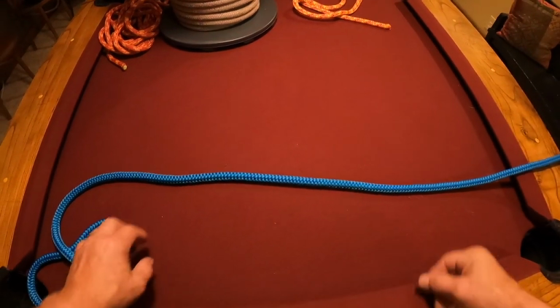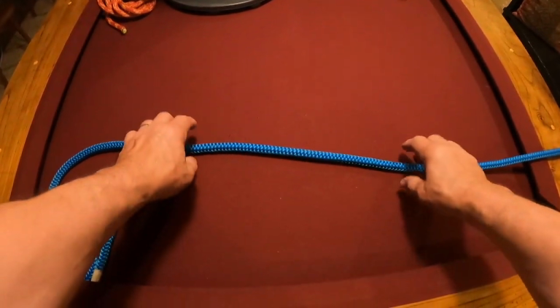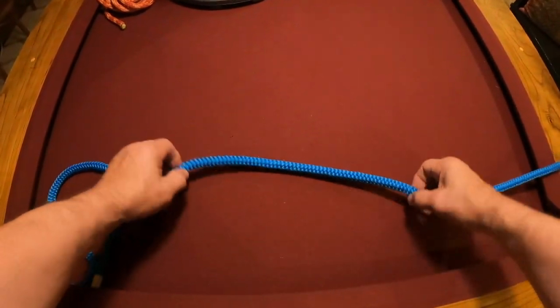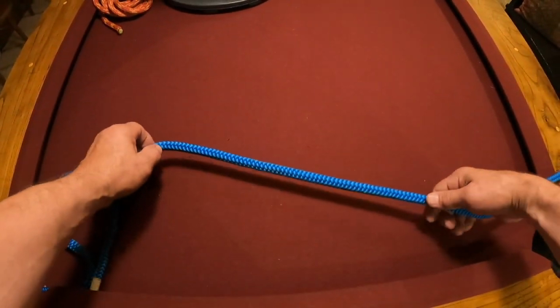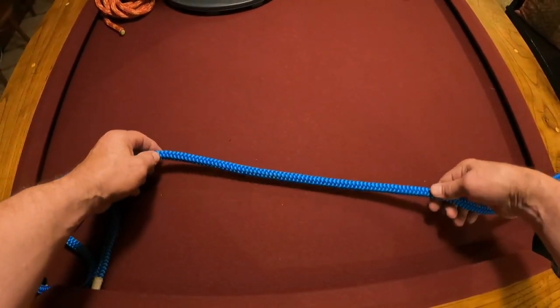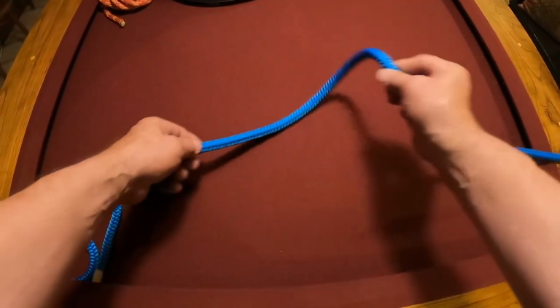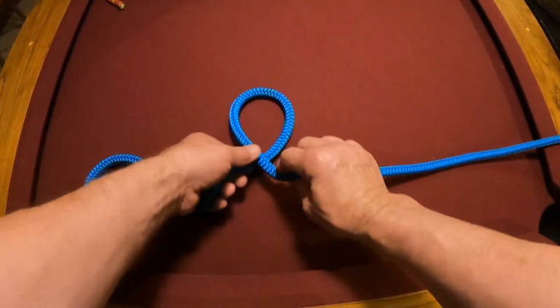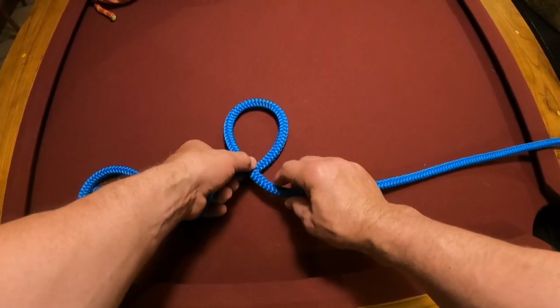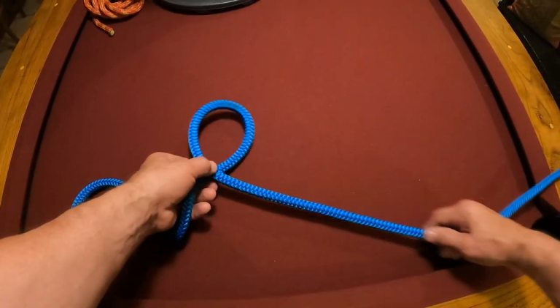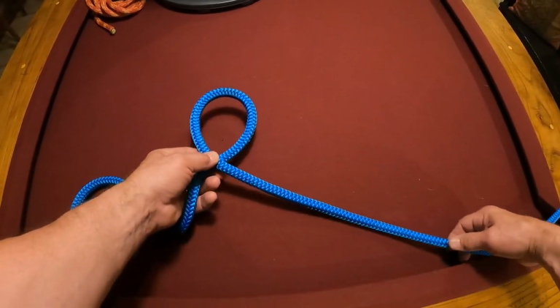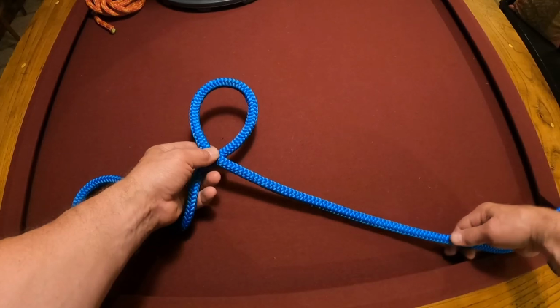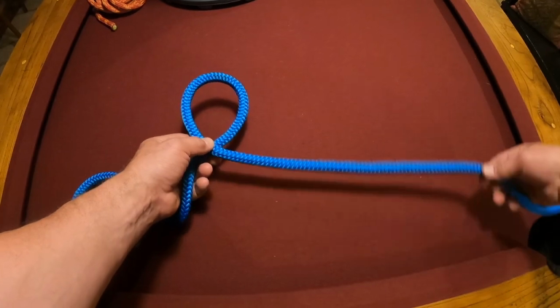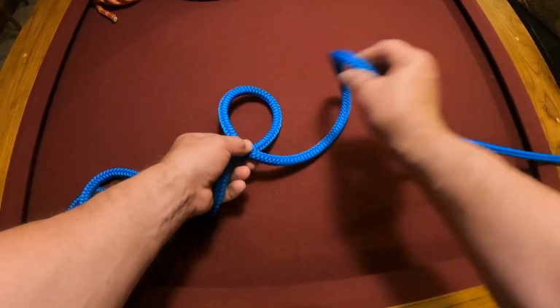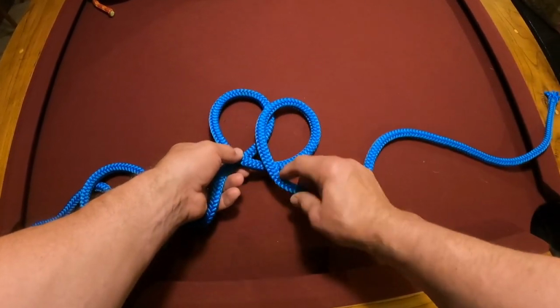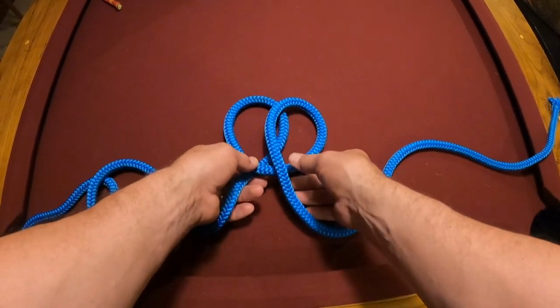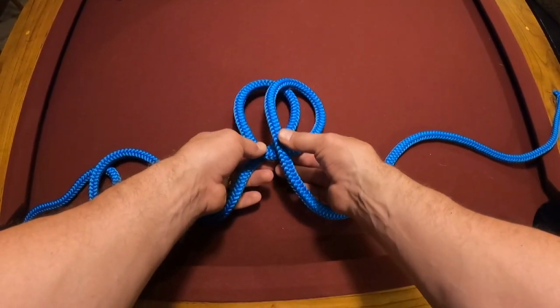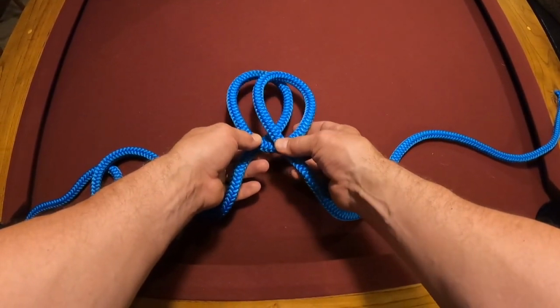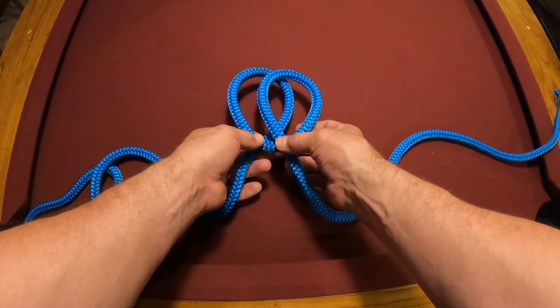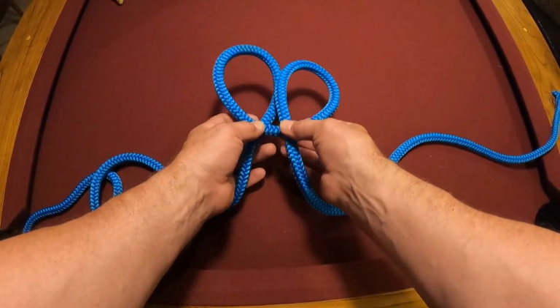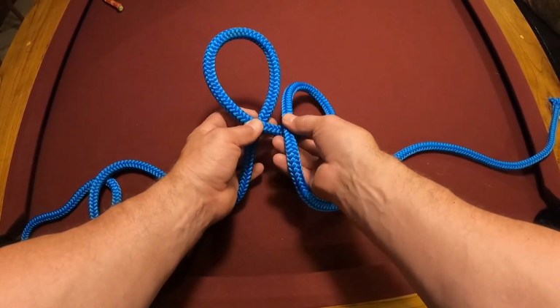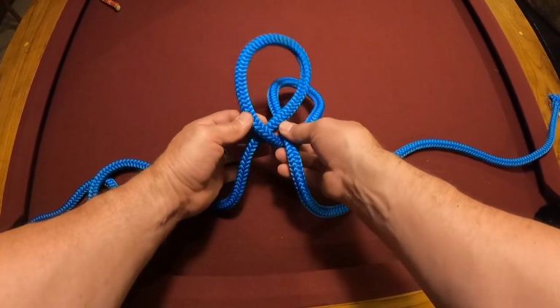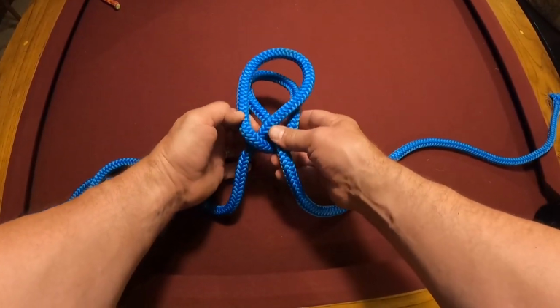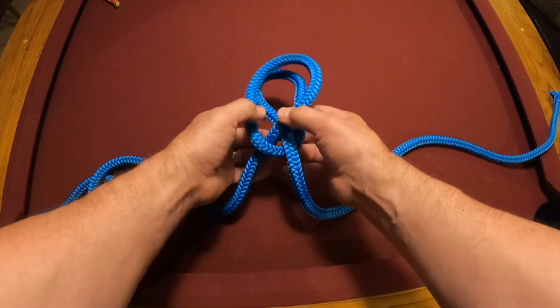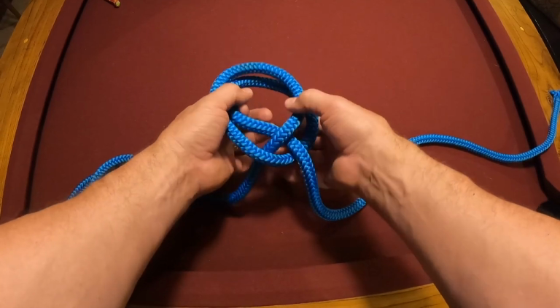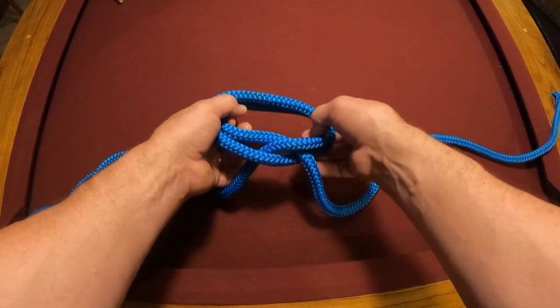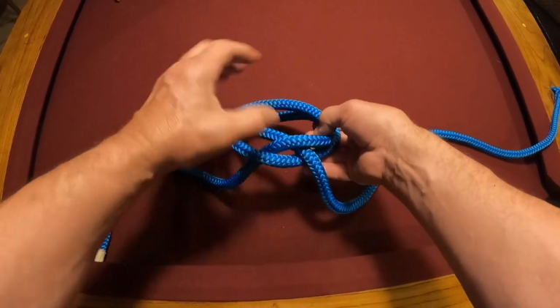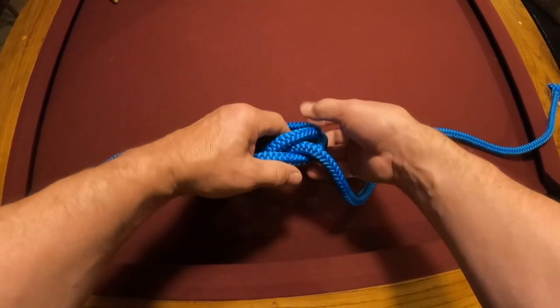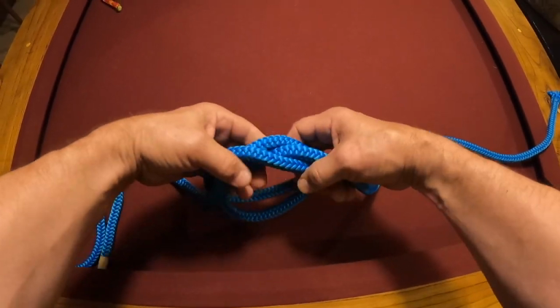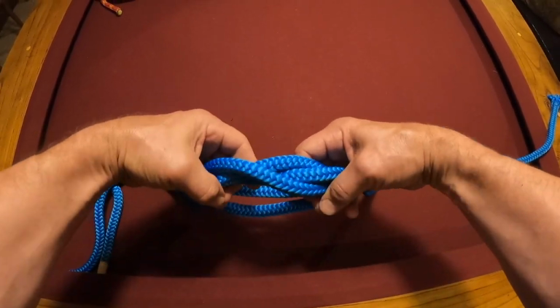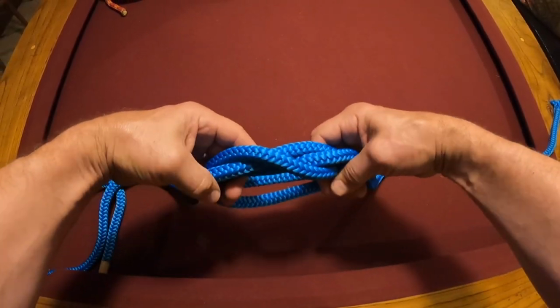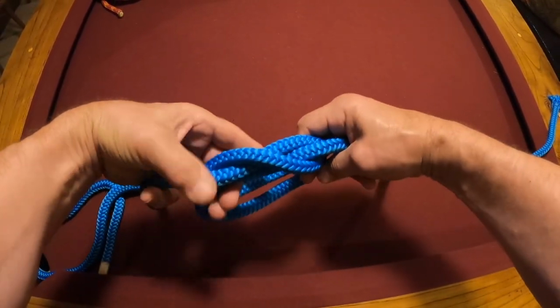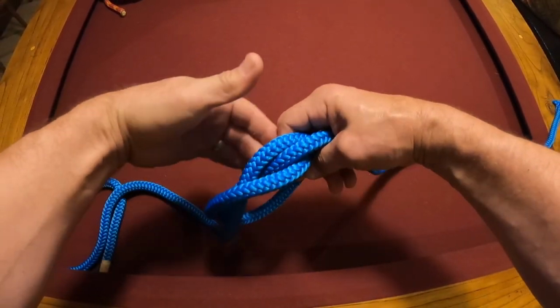A clove hitch in a midline. One round turn, second round turn, put one behind the other, and that is a clove hitch.